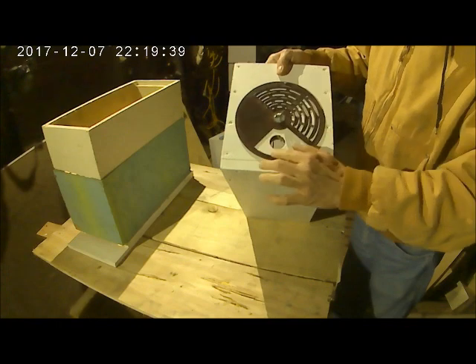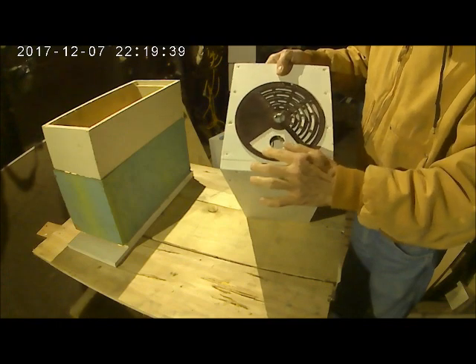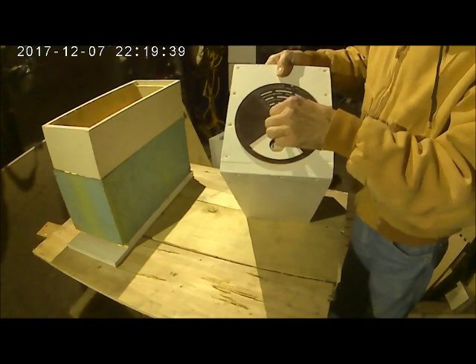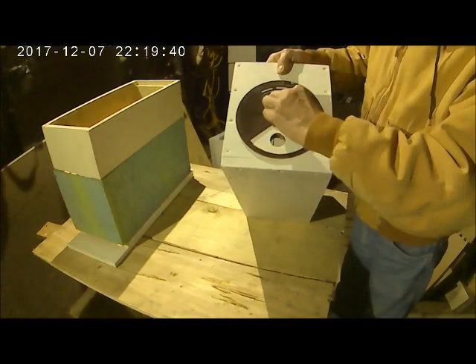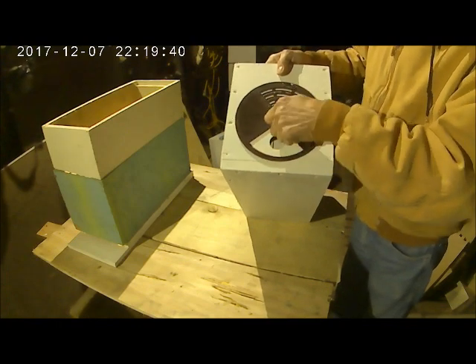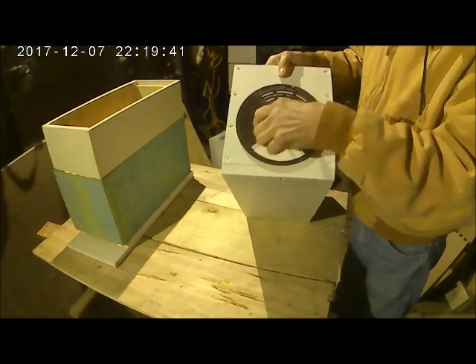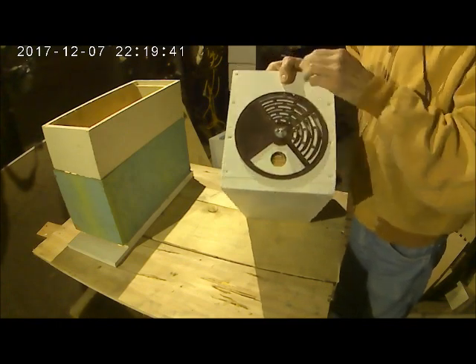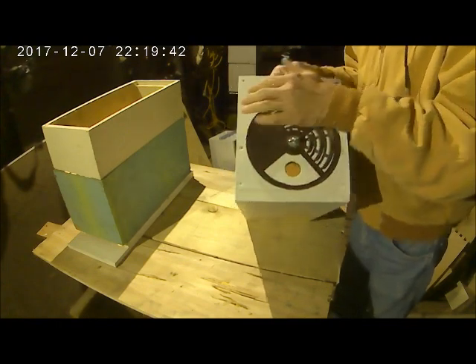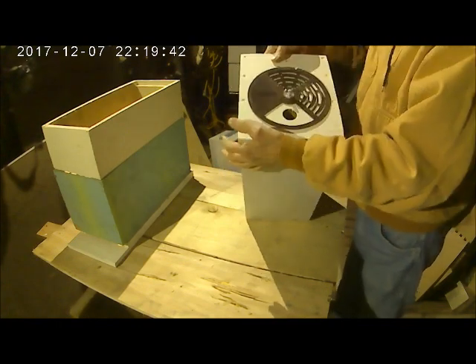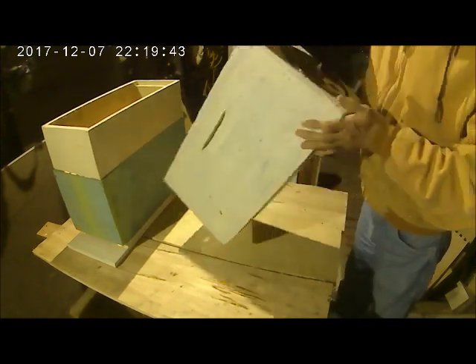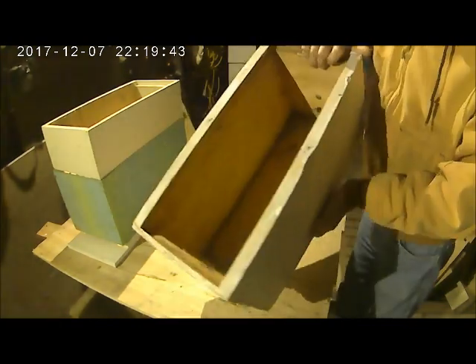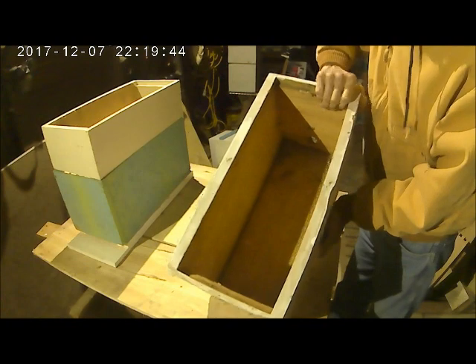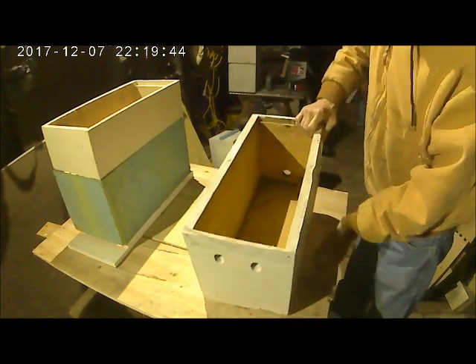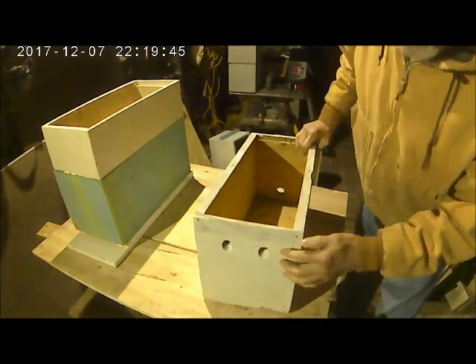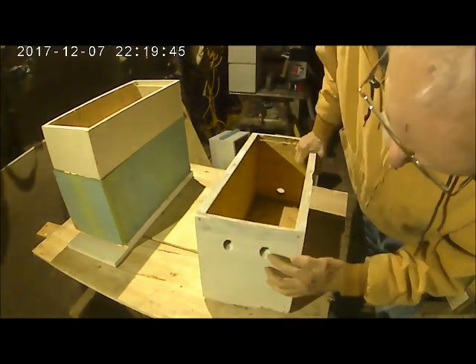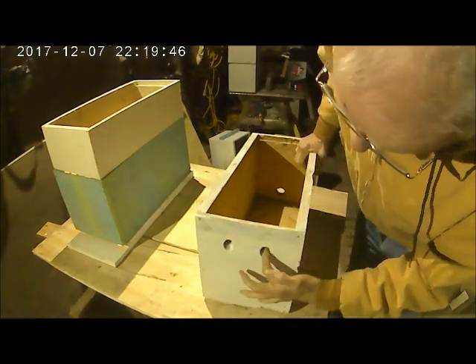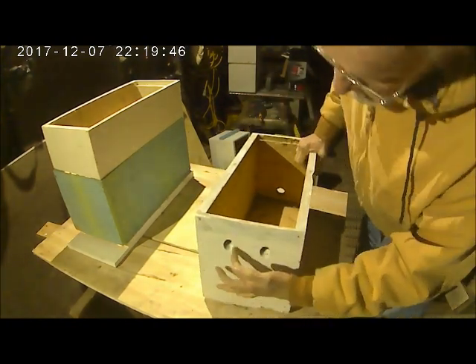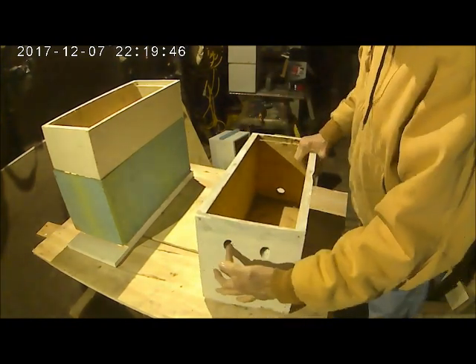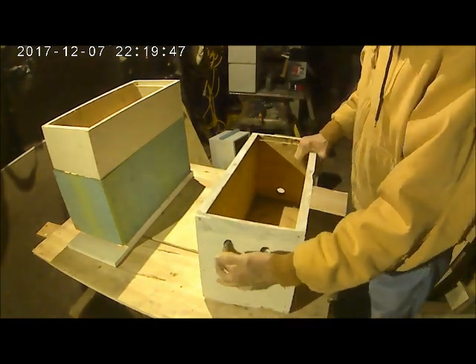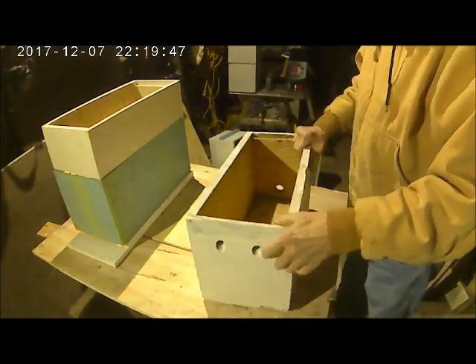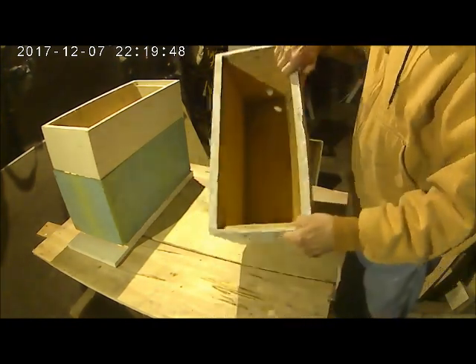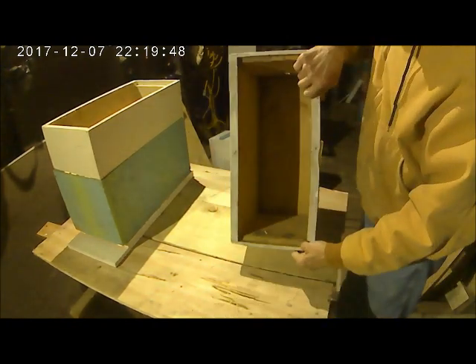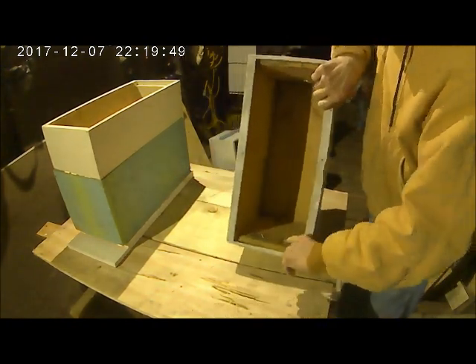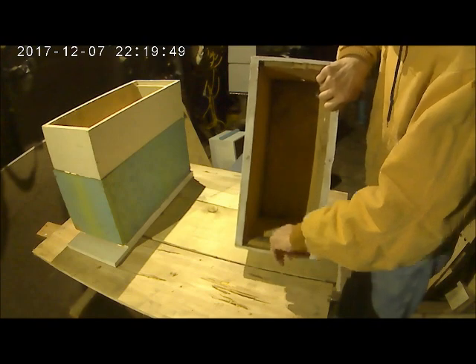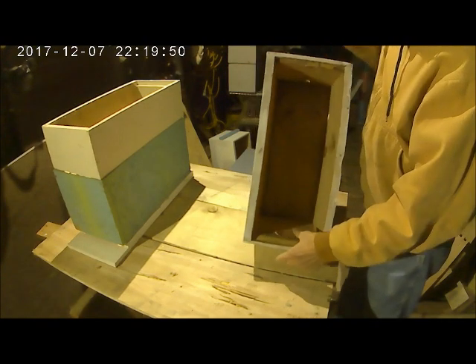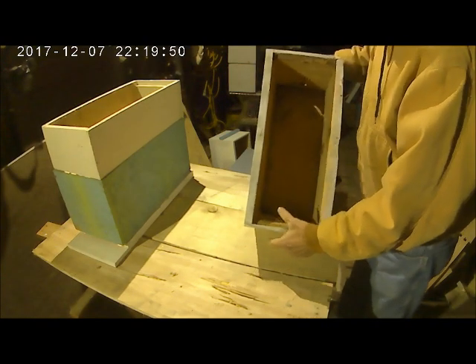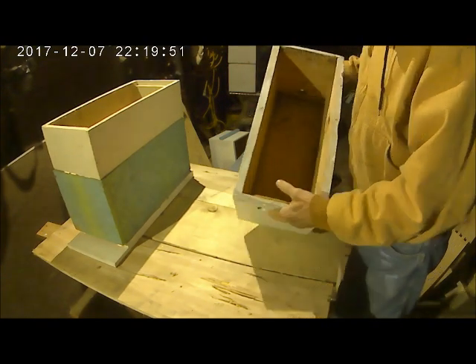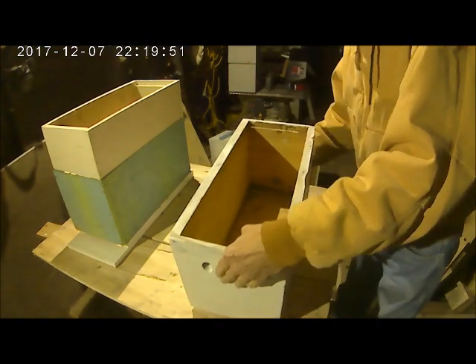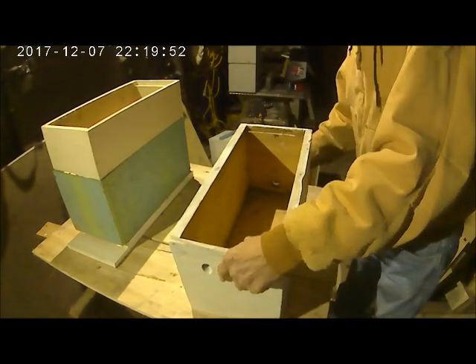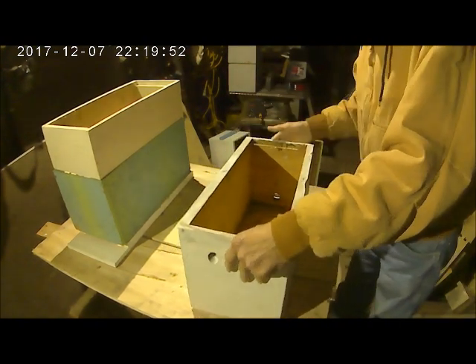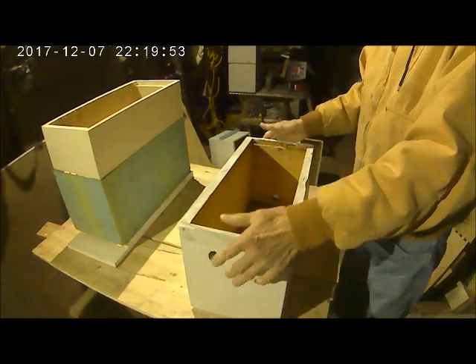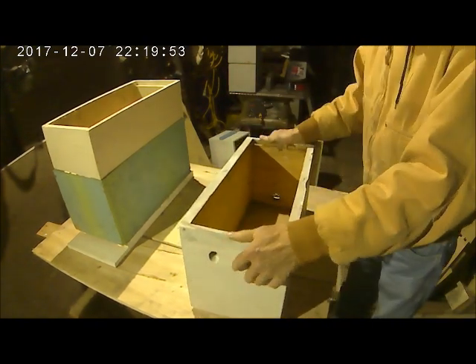And this is just a screen for ventilation and you can adjust this and tighten it down. The rear has ventilation holes in it. They slope downward so the rain doesn't go in, and there's screen over them on the inside. This is typically what you might use for a shipping box.